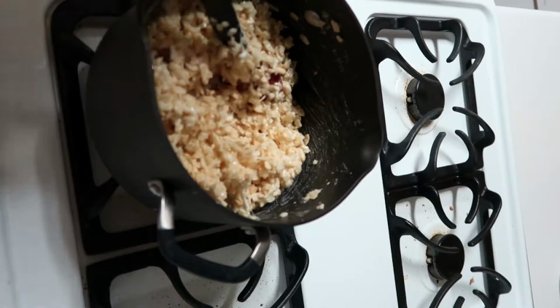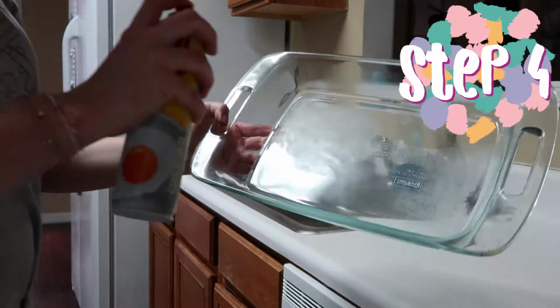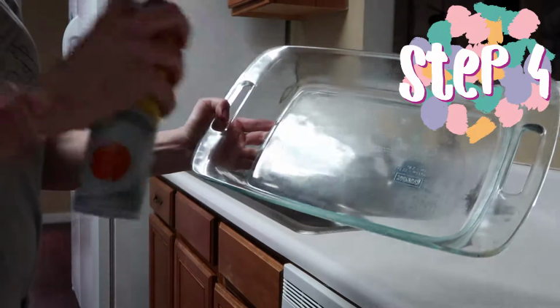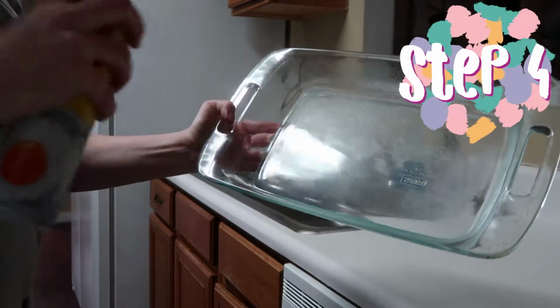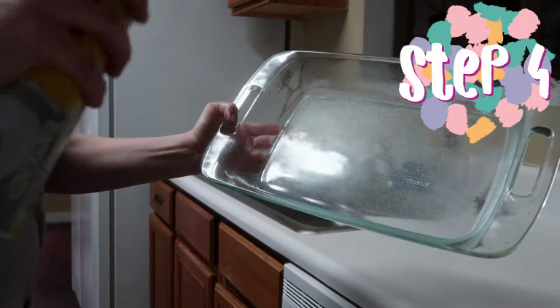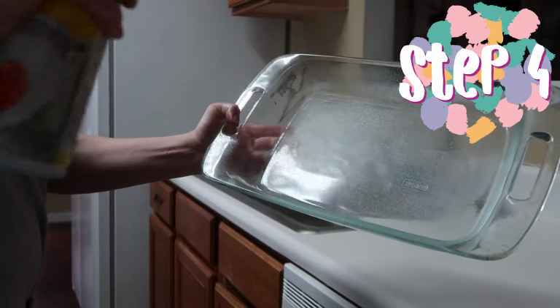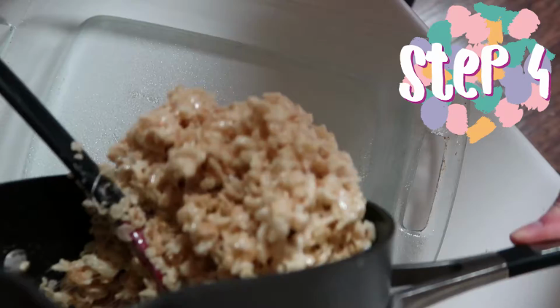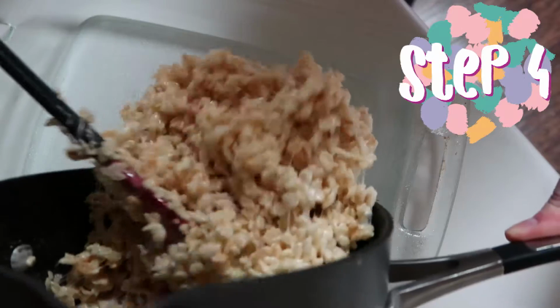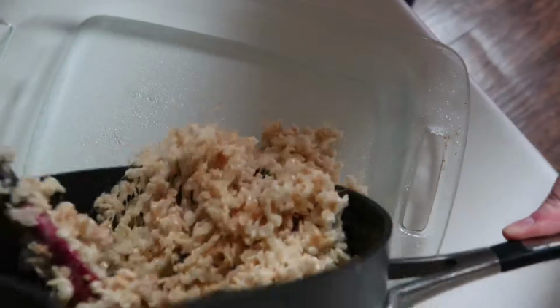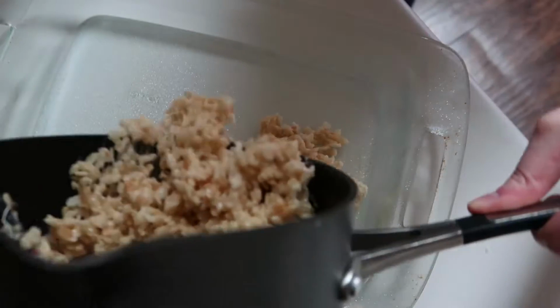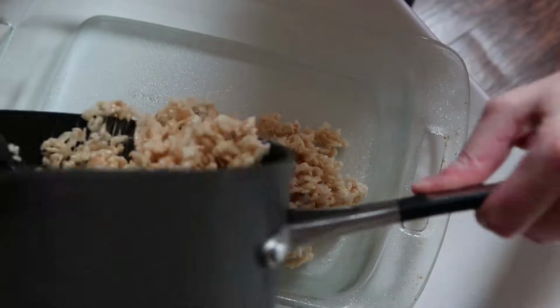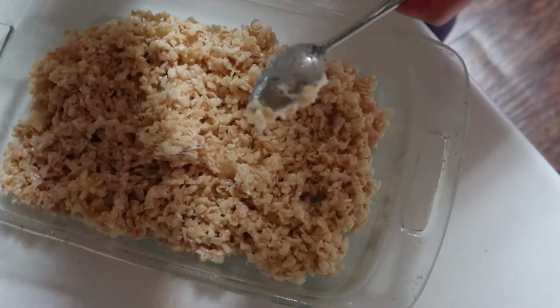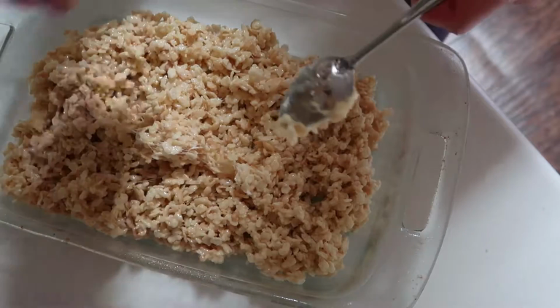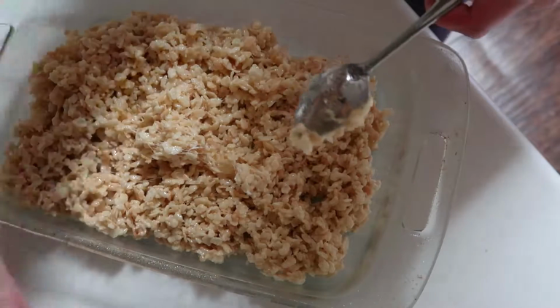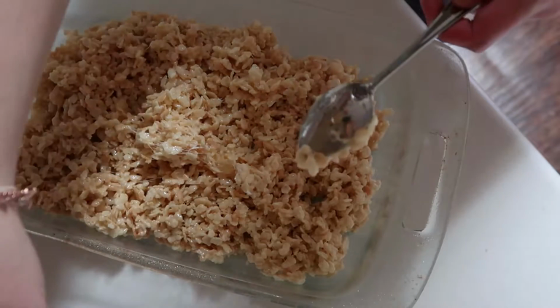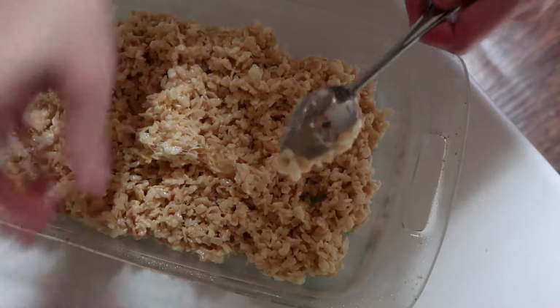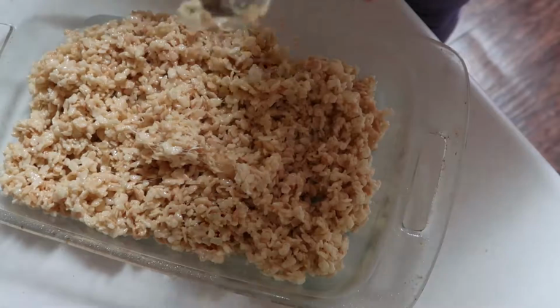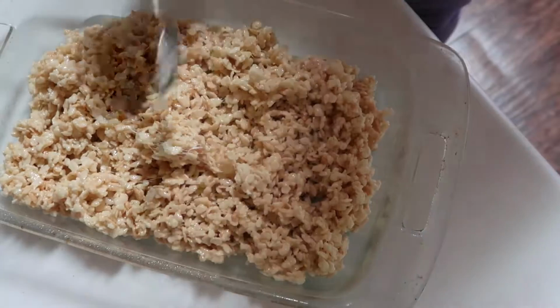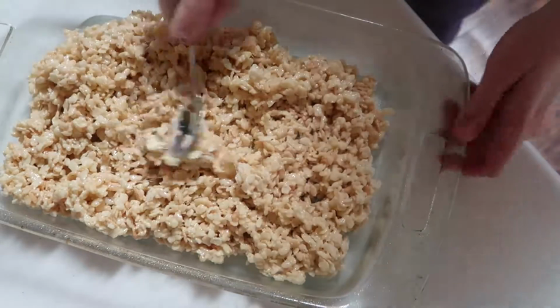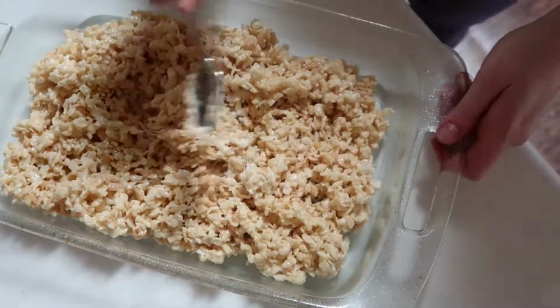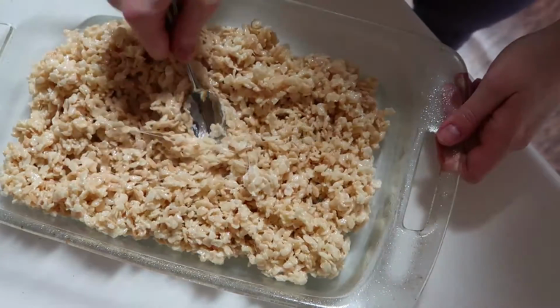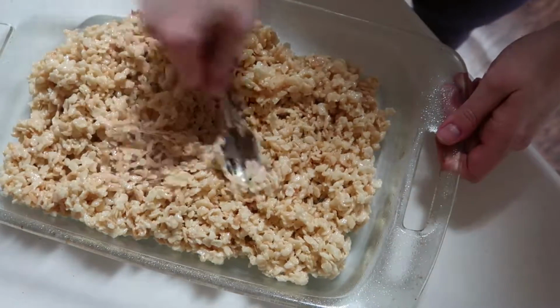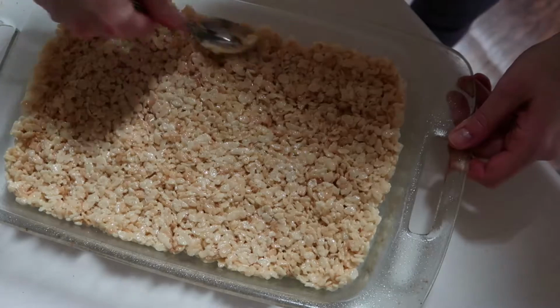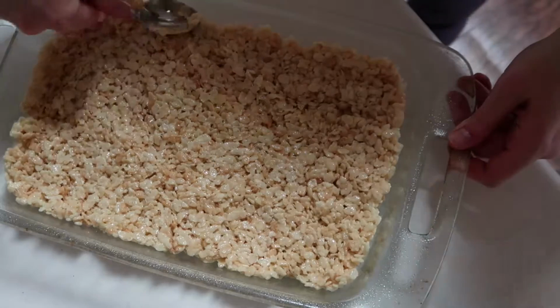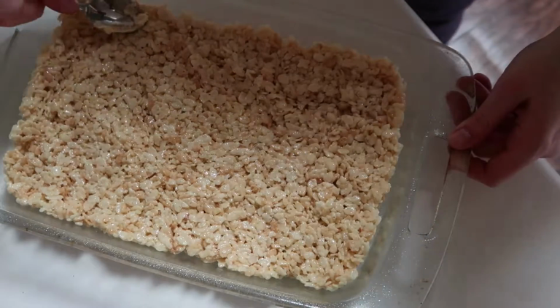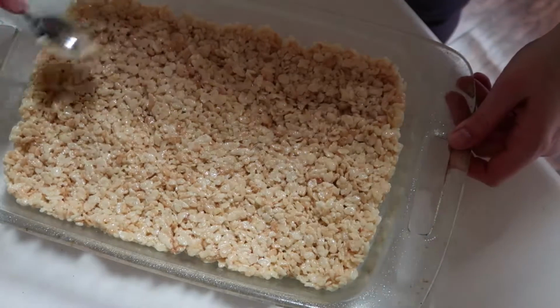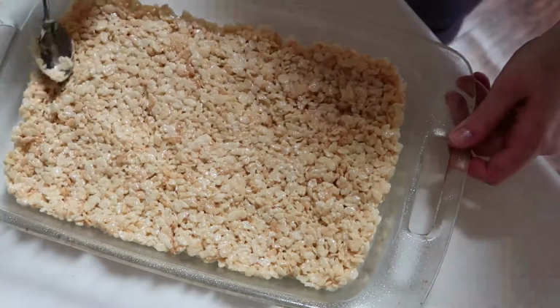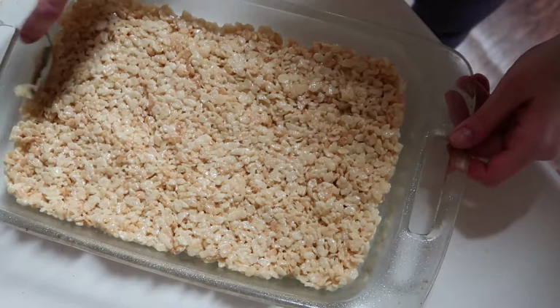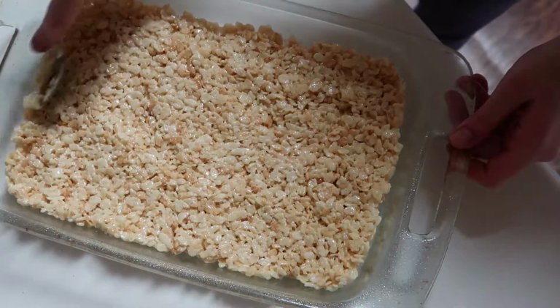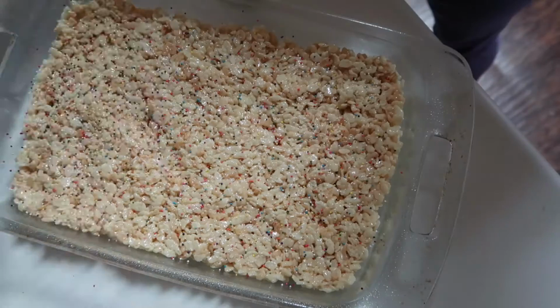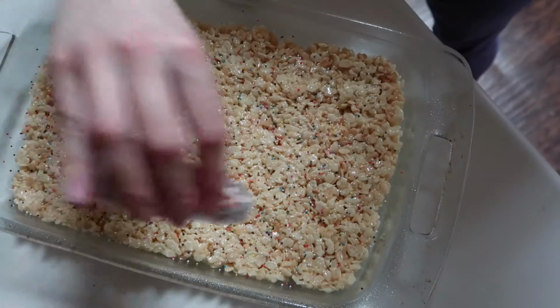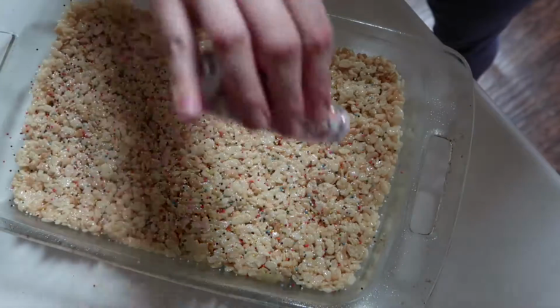Step 4: Press the mixture into a pan sprayed with cooking spray using a buttered or sprayed spoon. Add sprinkles or any other desired toppings.